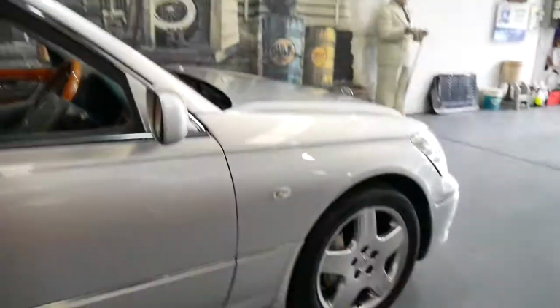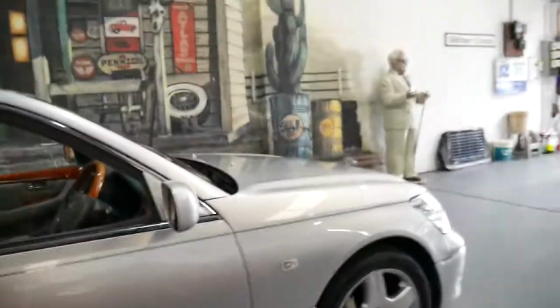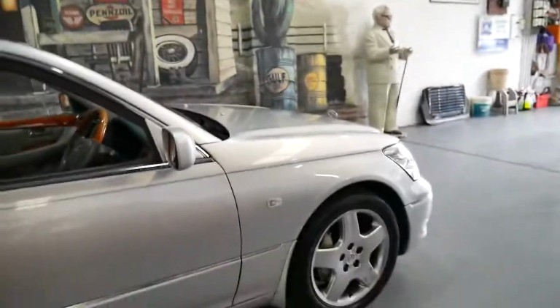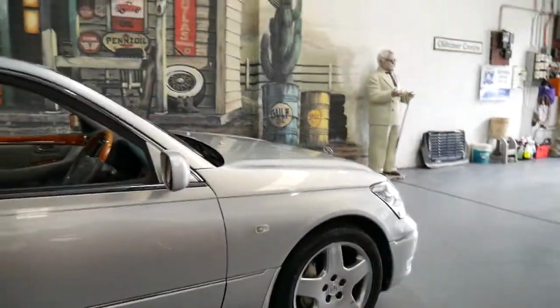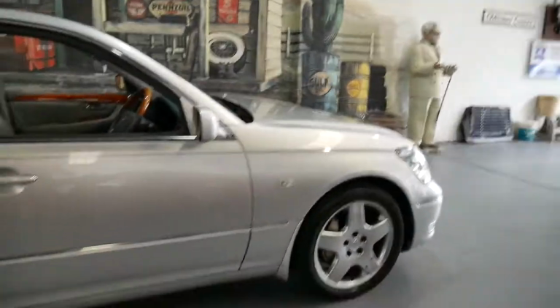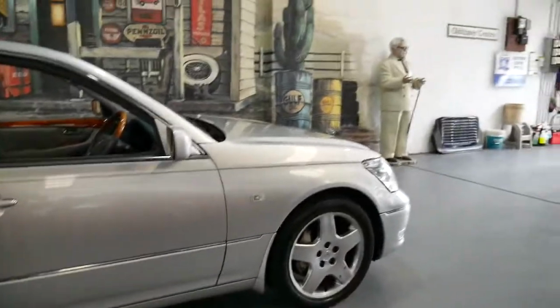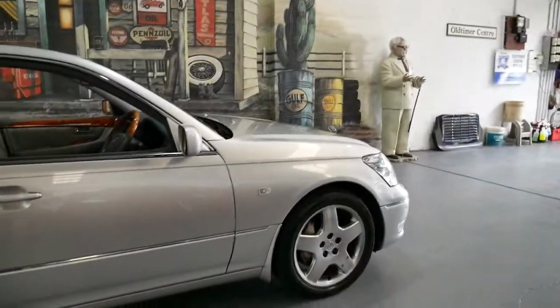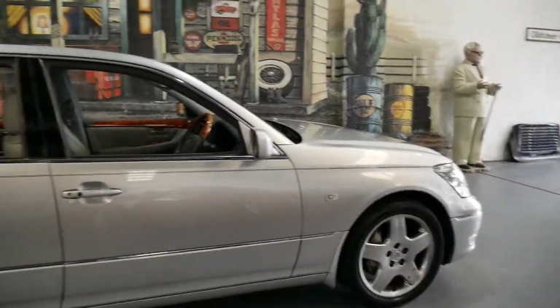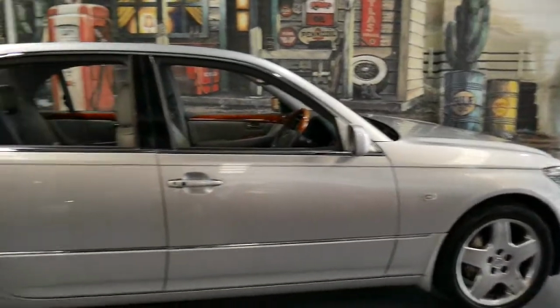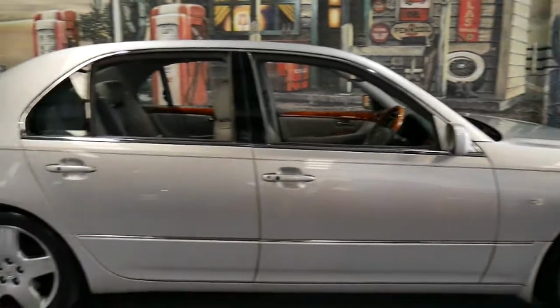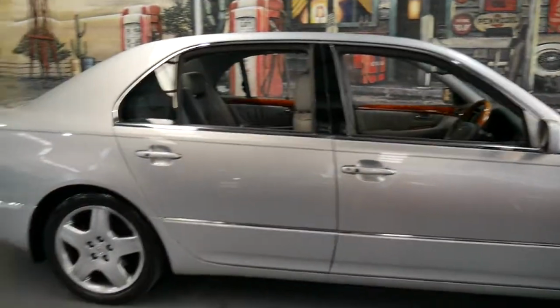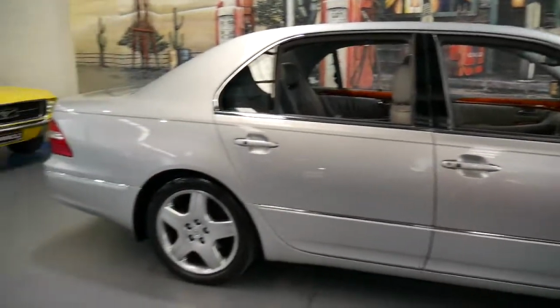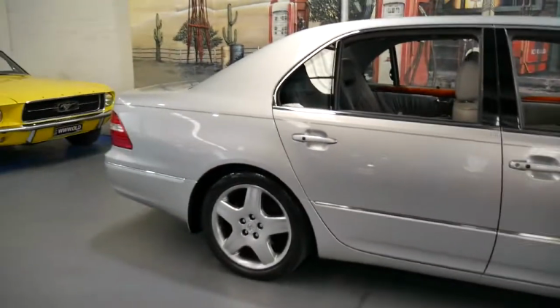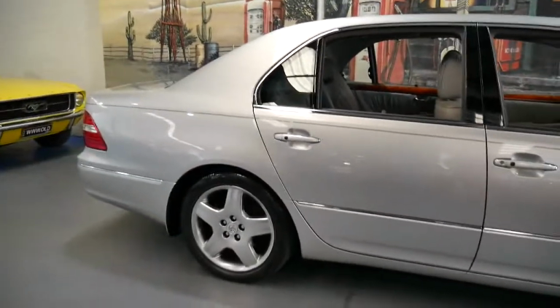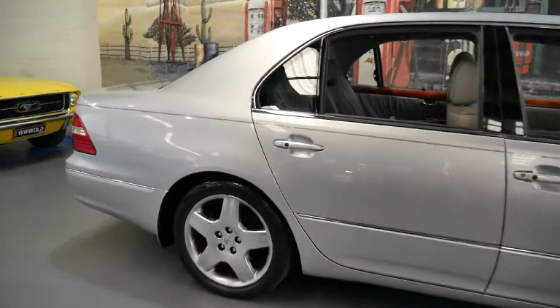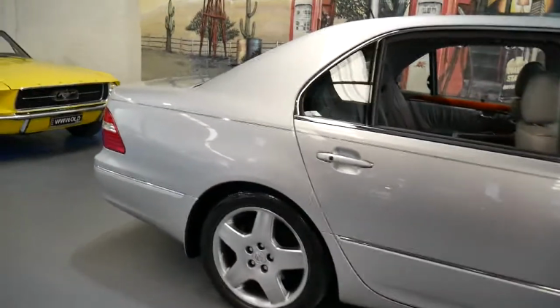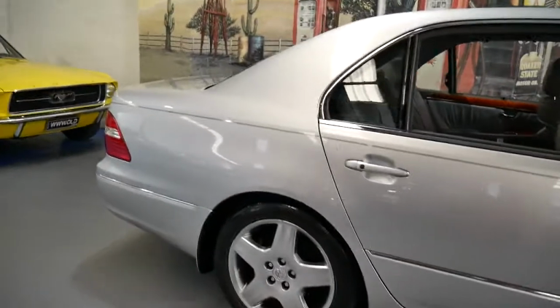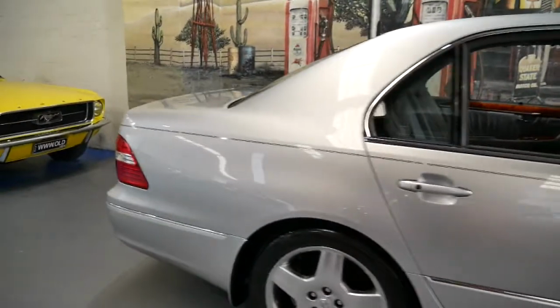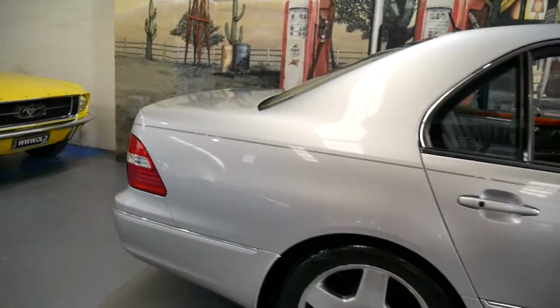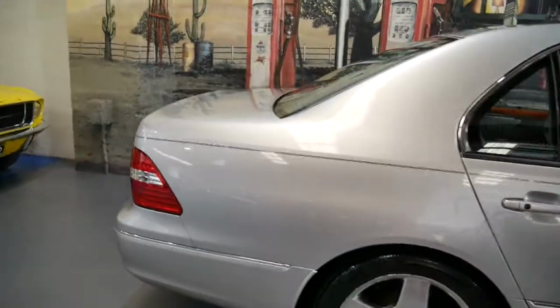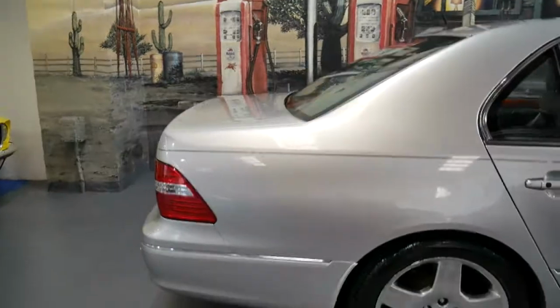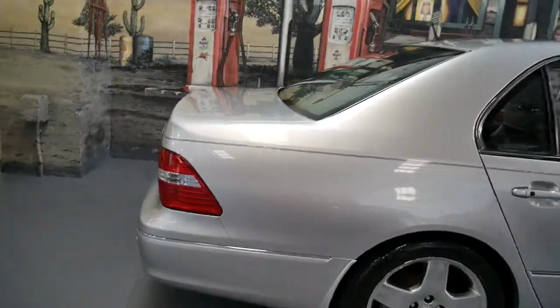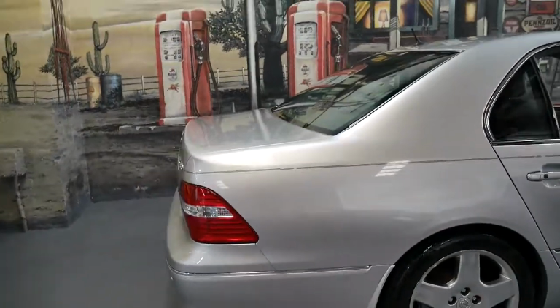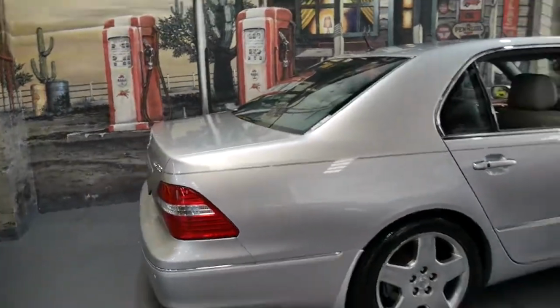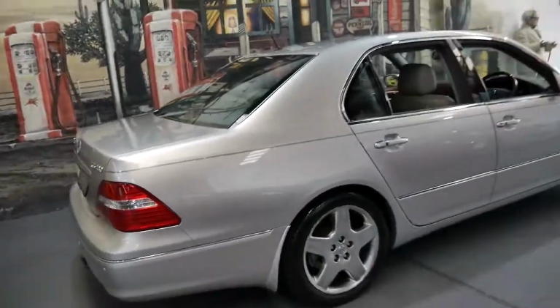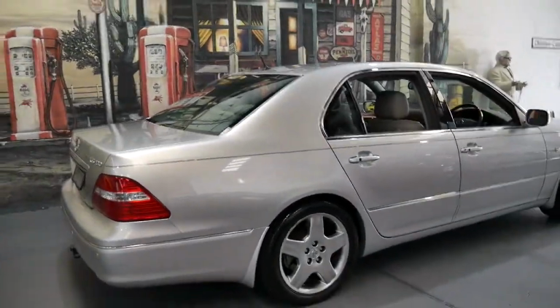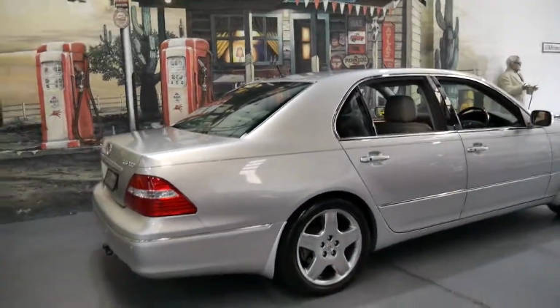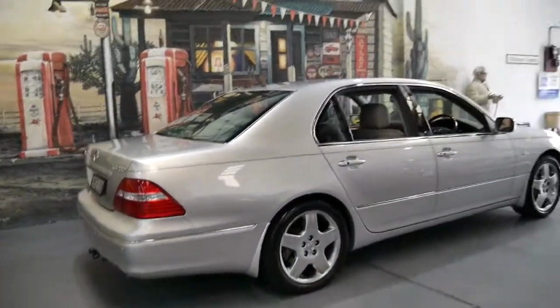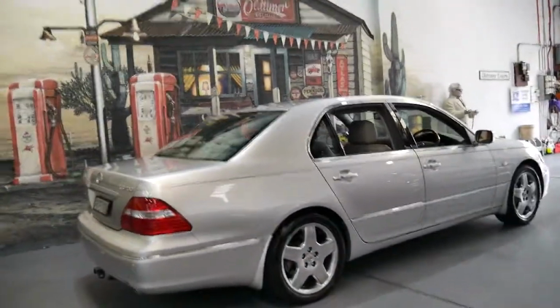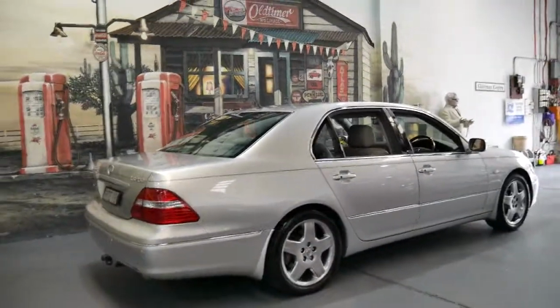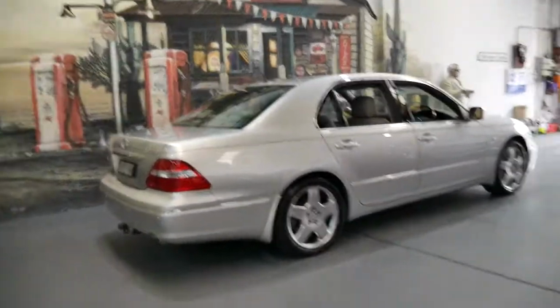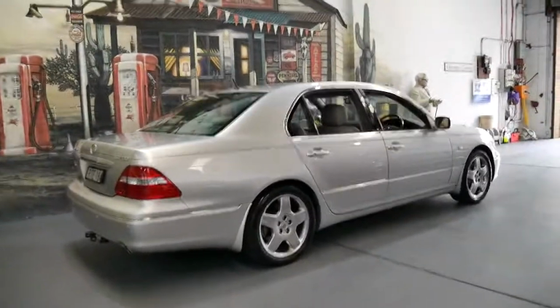The reason I say that is a lot of people who buy LS430s generally do big kilometres. A lot of people who drive interstate on a regular basis buy the LS series.